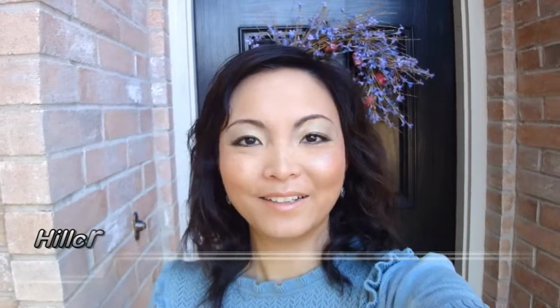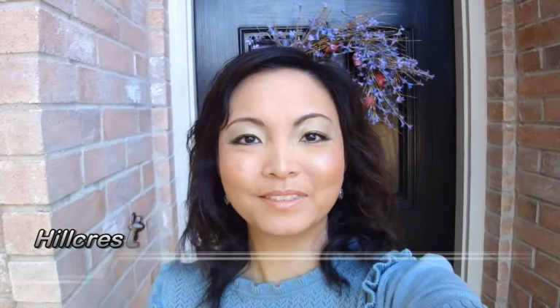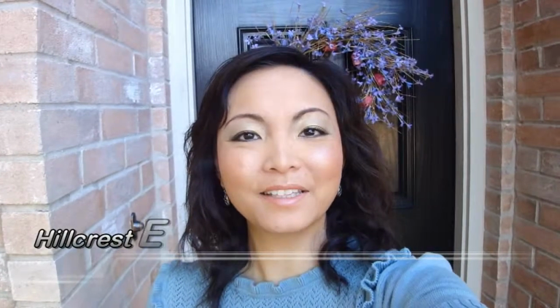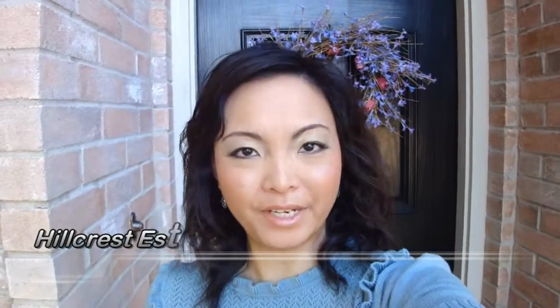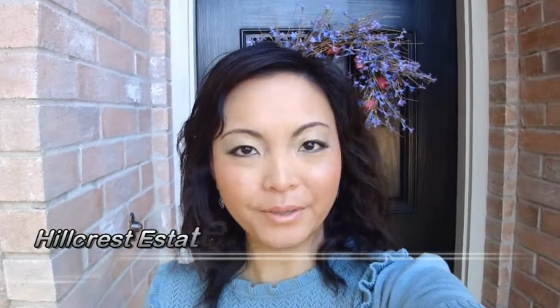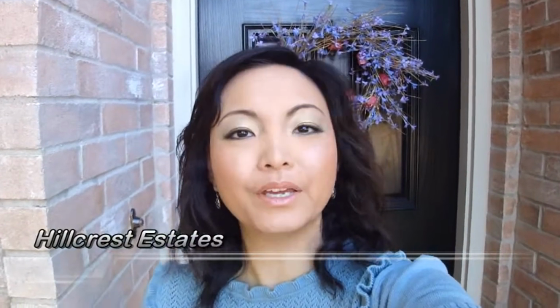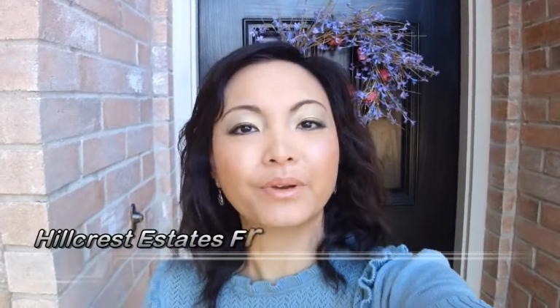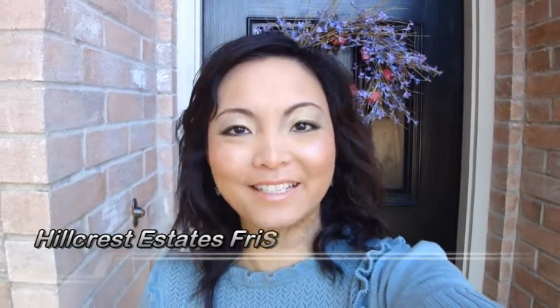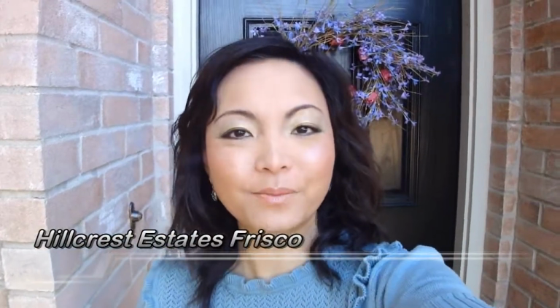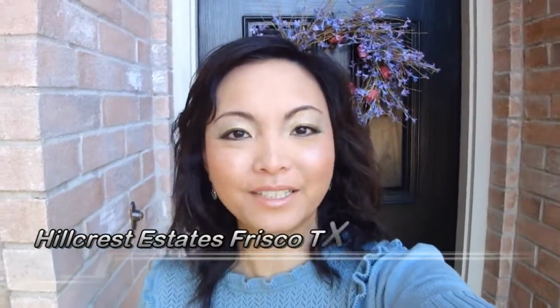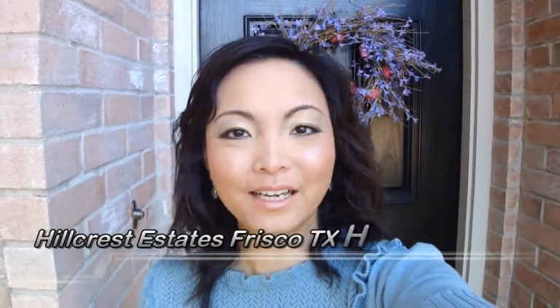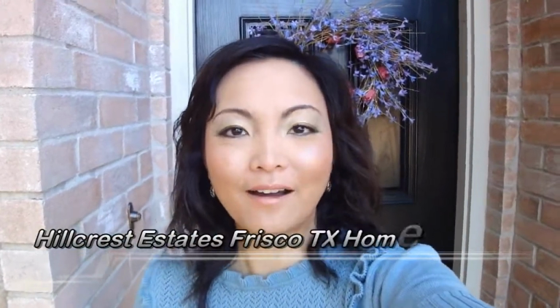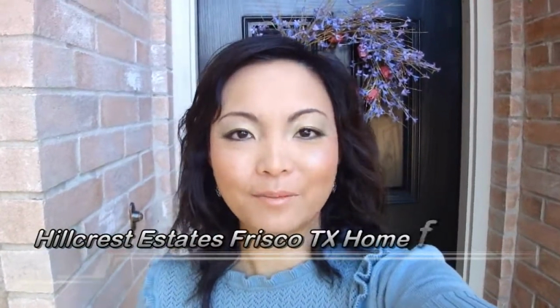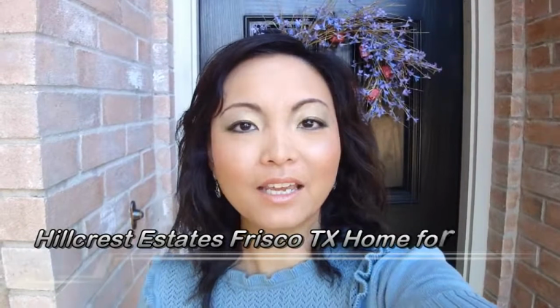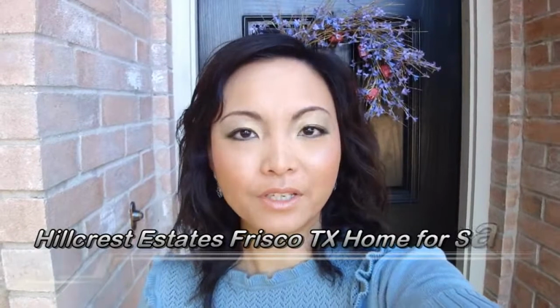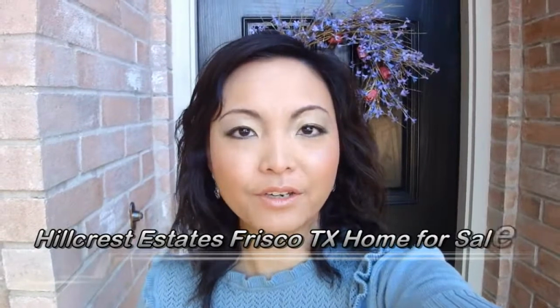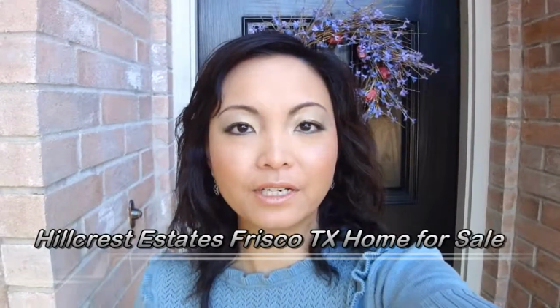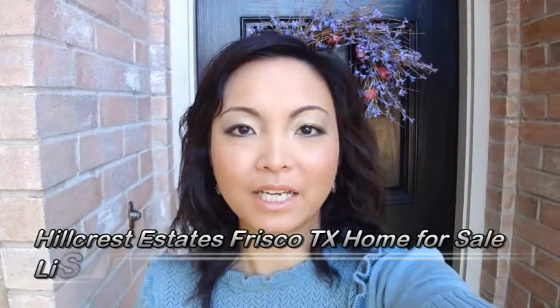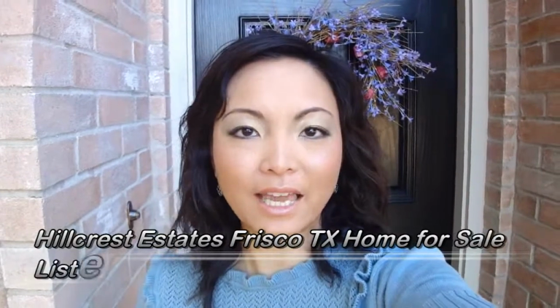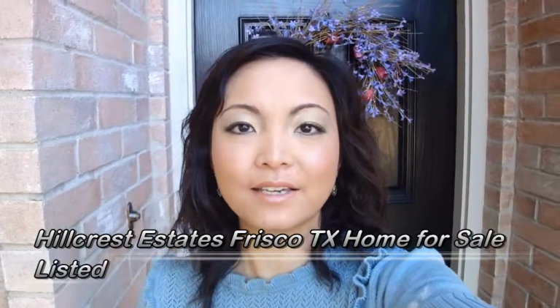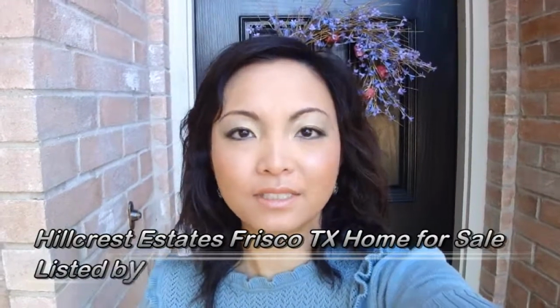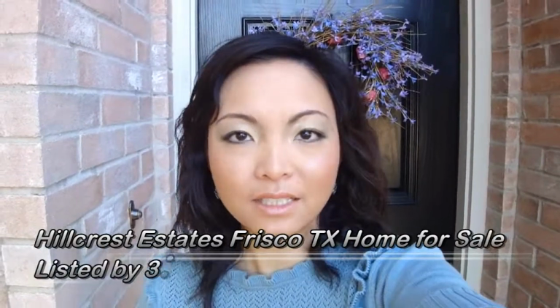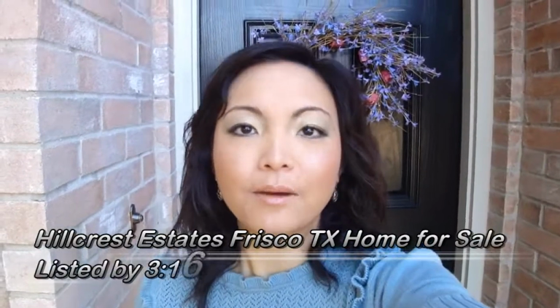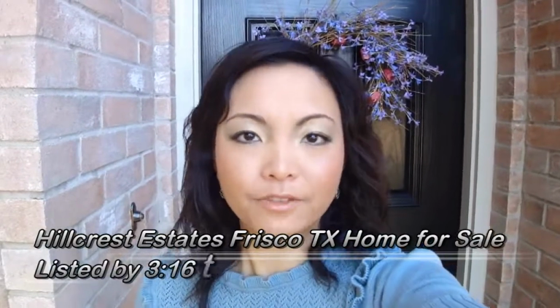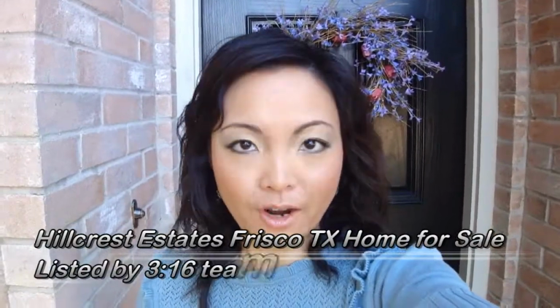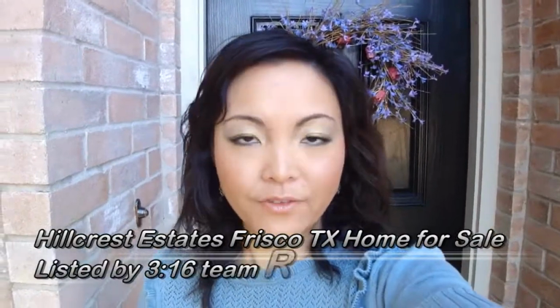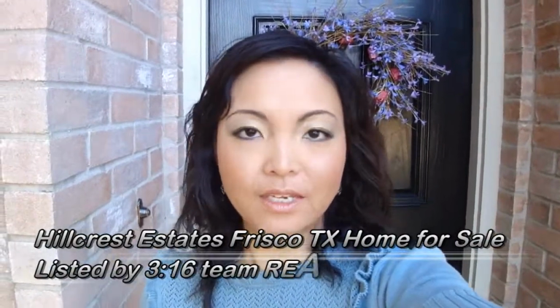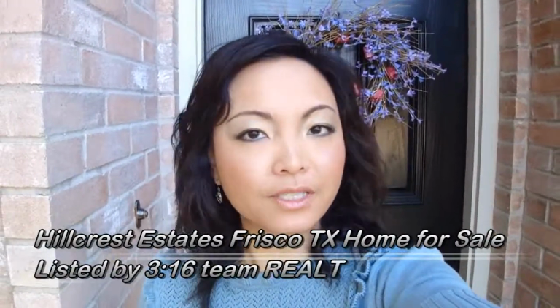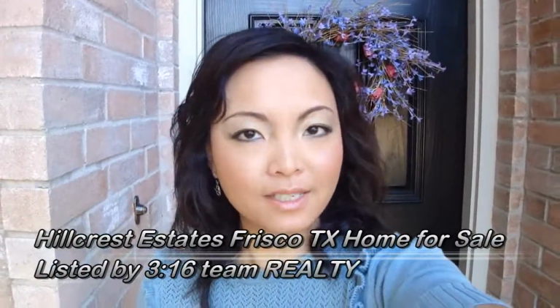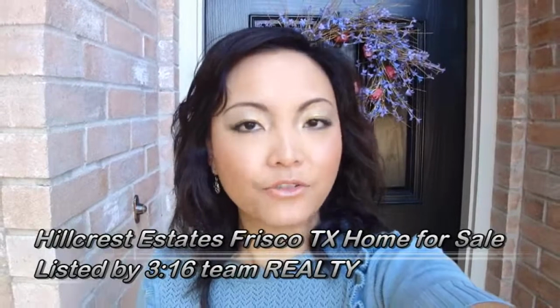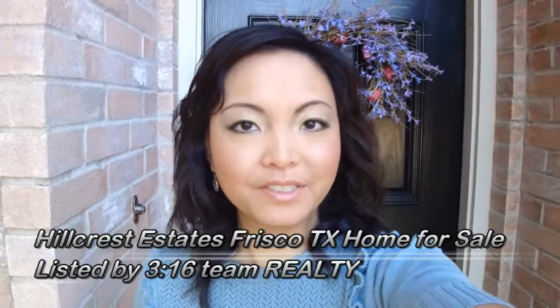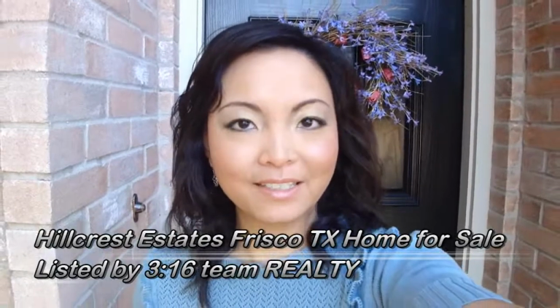Hello, this is Lorena Yeo with 316 Team Realty. I am standing out here in front of 9817 Belford Drive in Hillcrest Estates, Frisco, Texas.